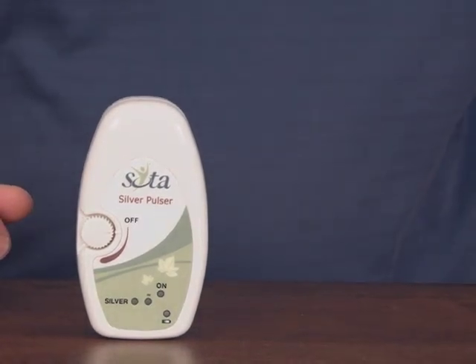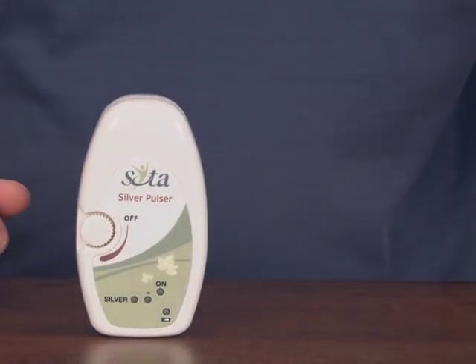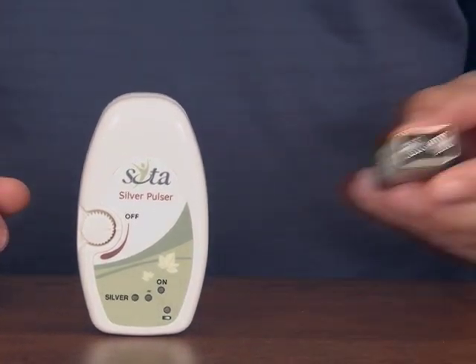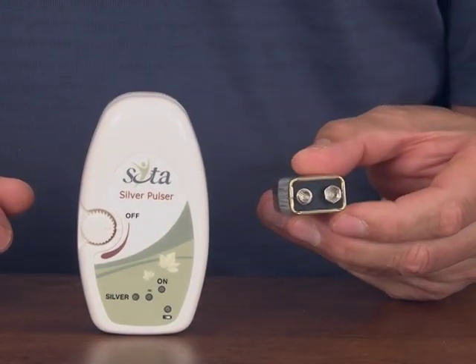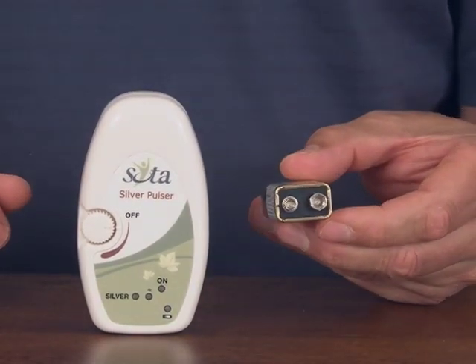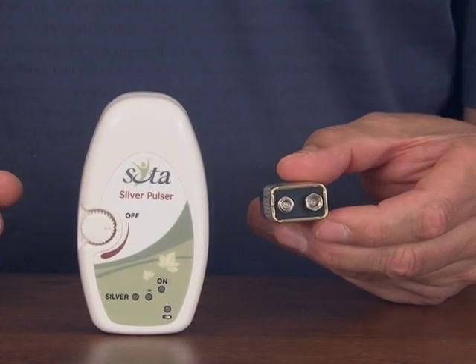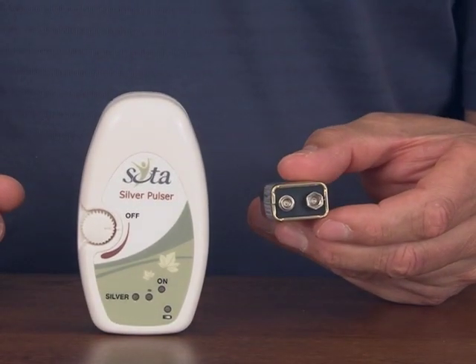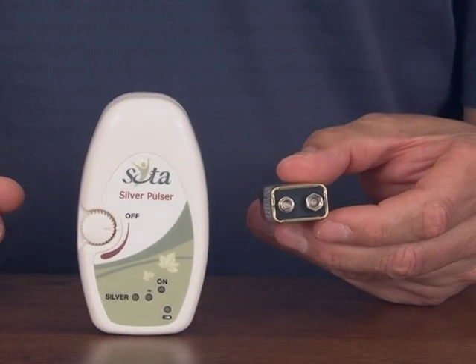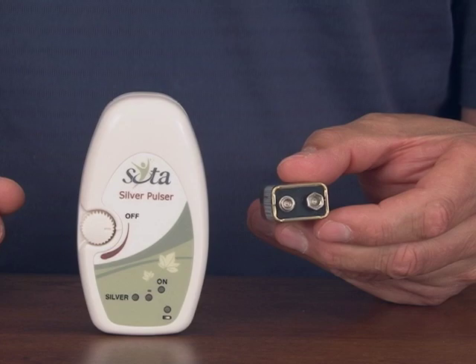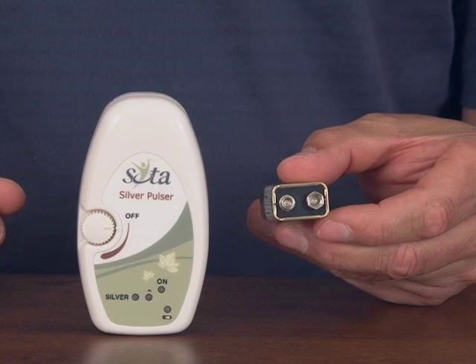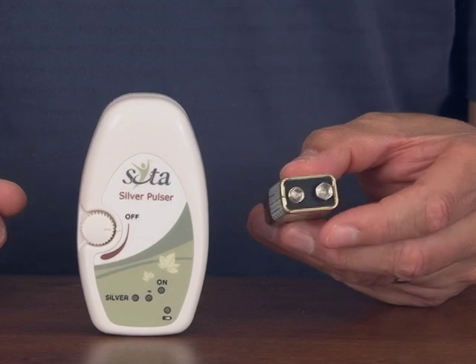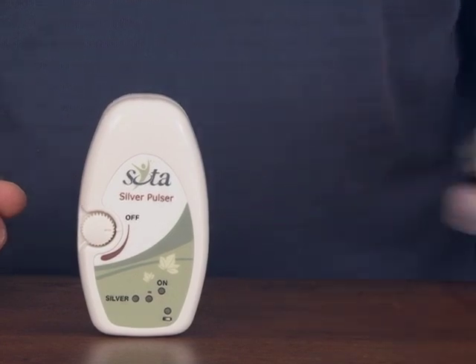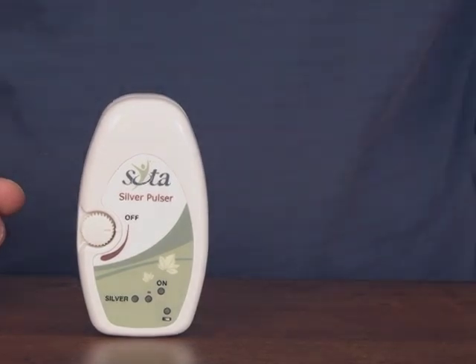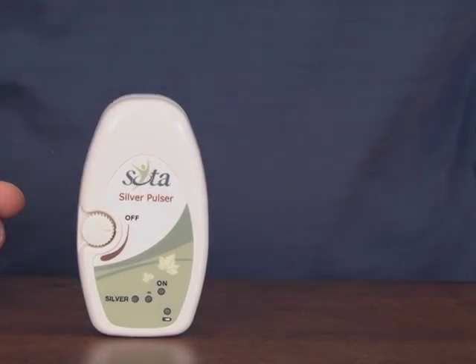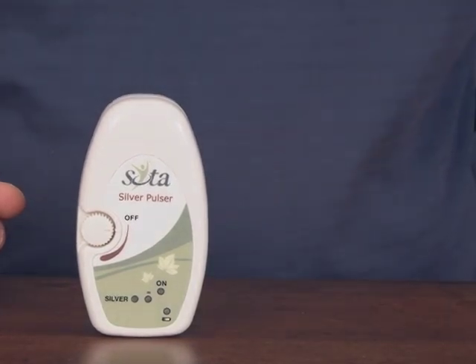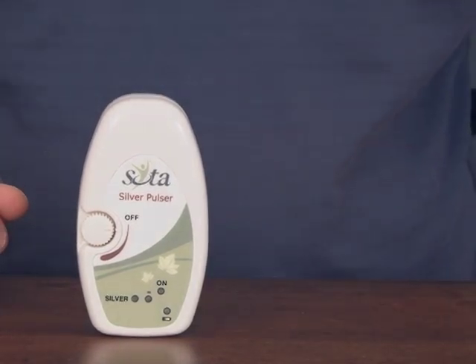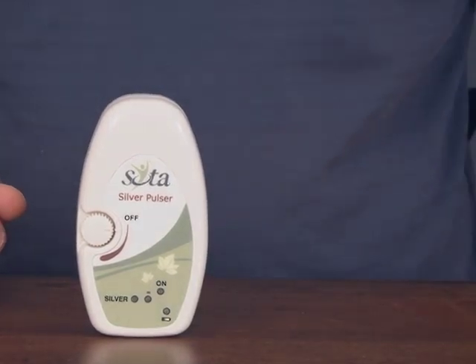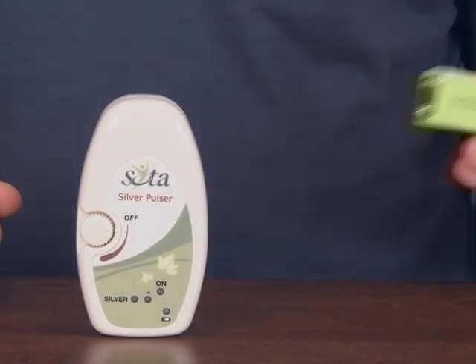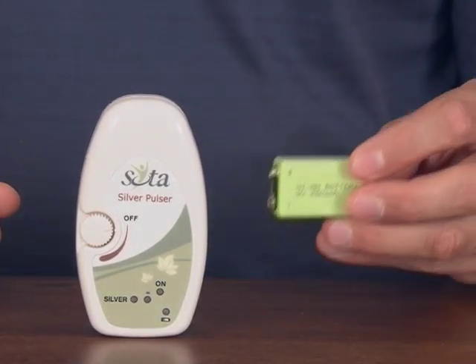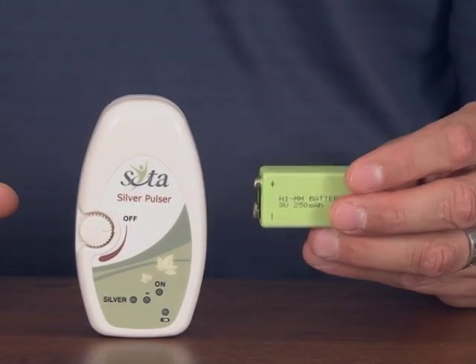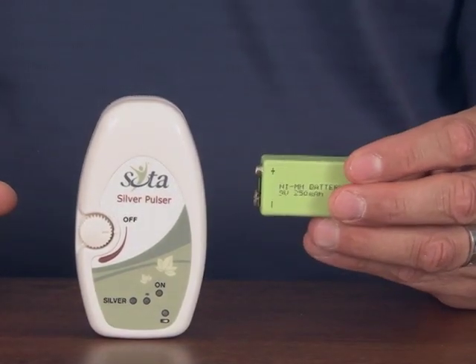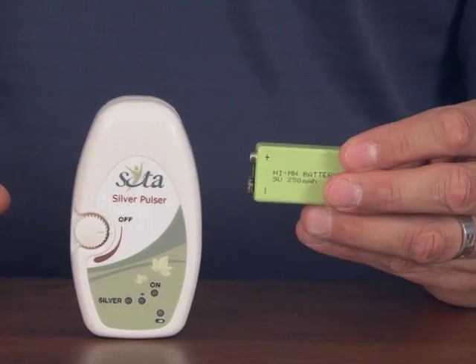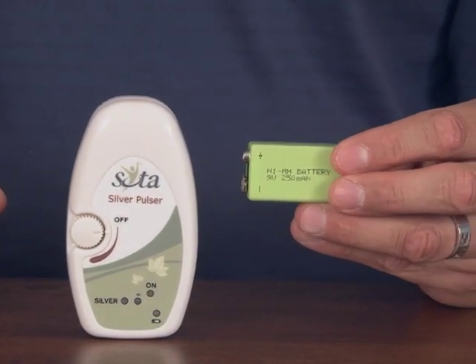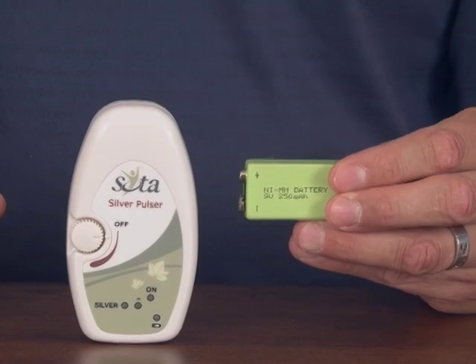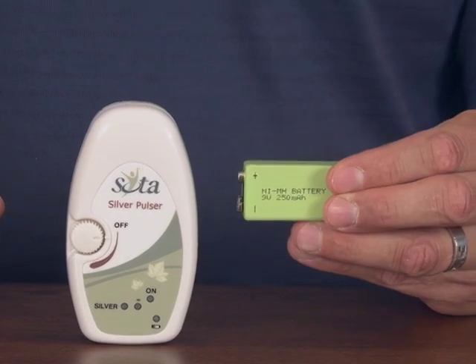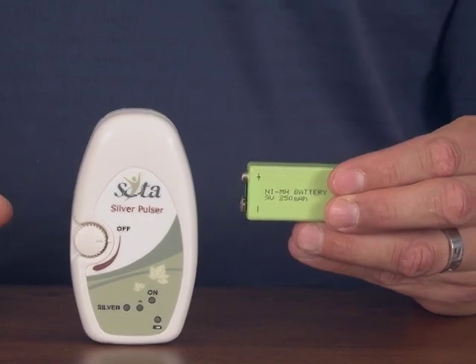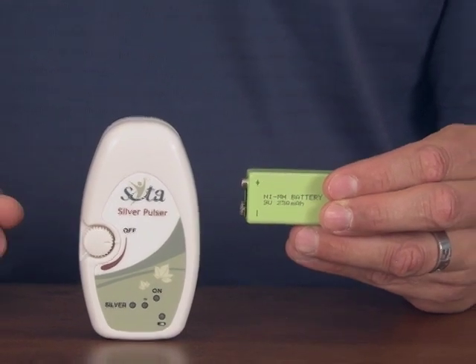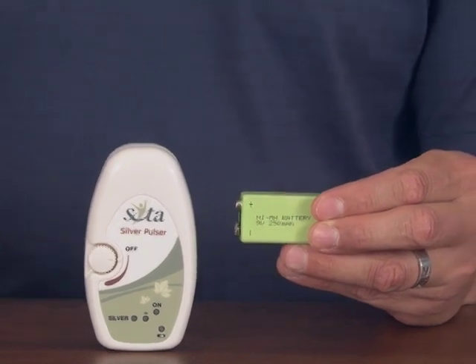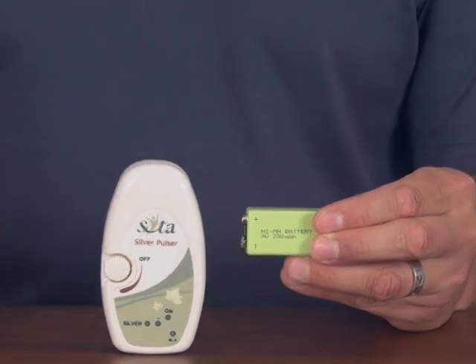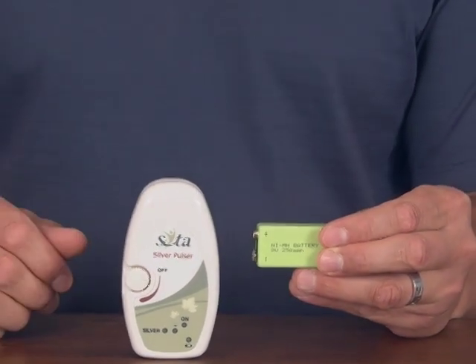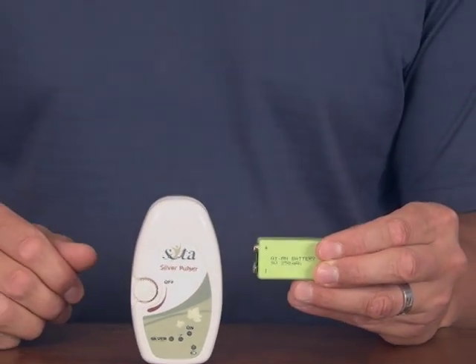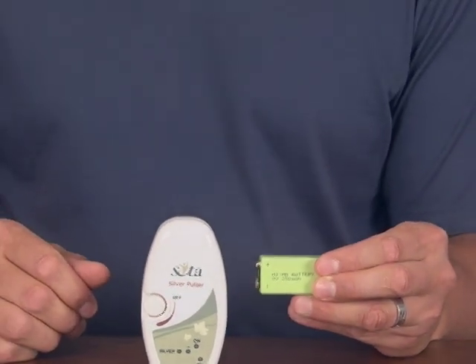Please remember to peel that protective covering off in order to use the battery properly. Here's a battery with the protective covering removed. Keep in mind that you can also use a rechargeable style battery.